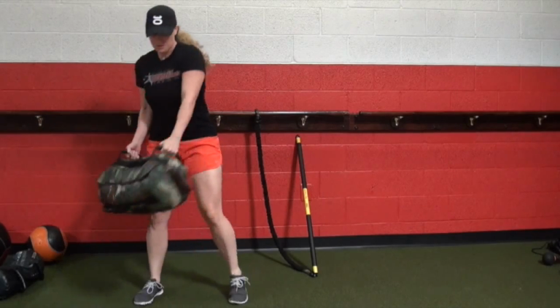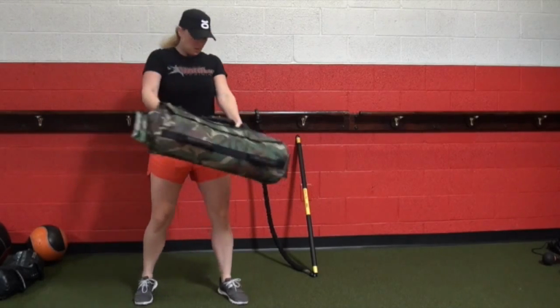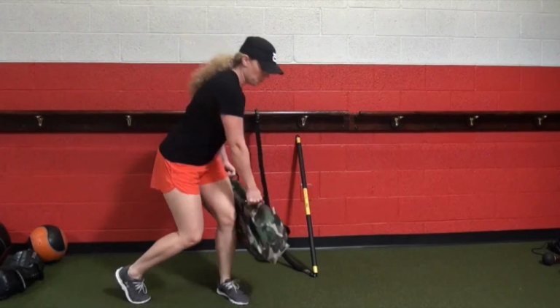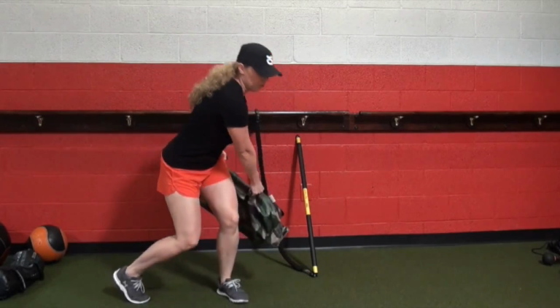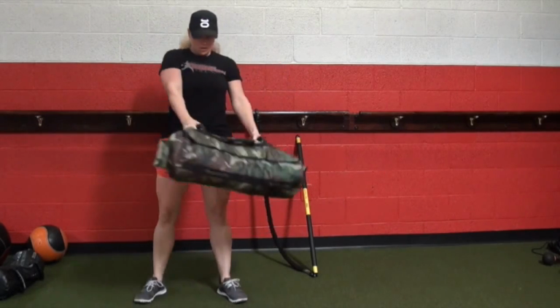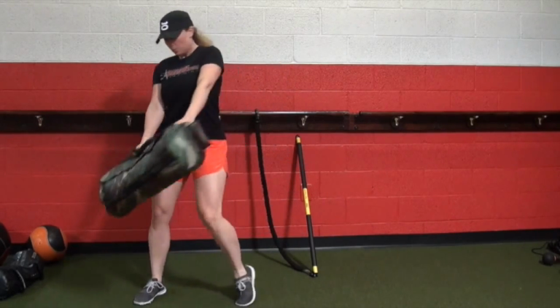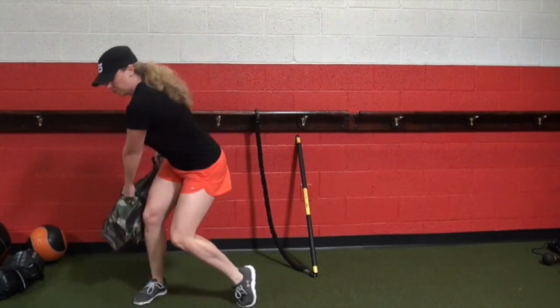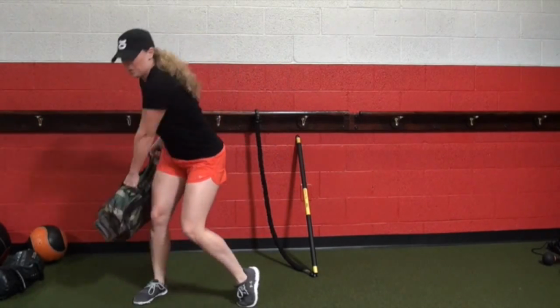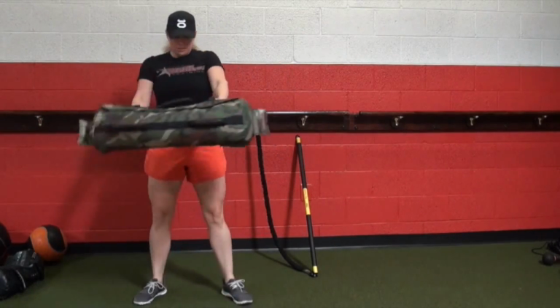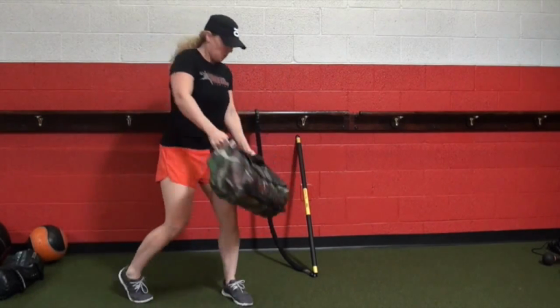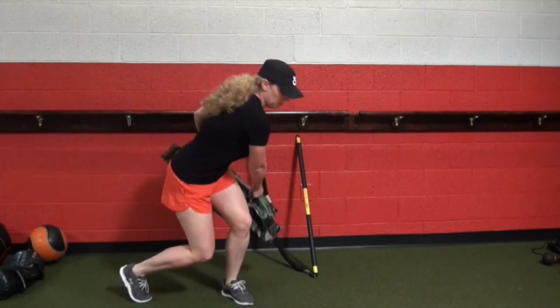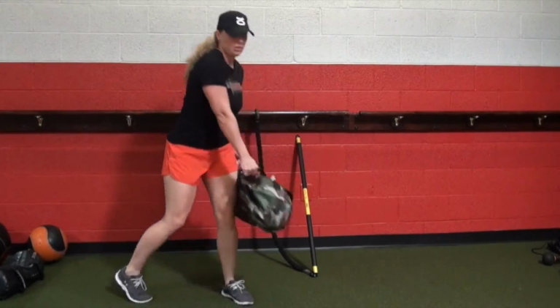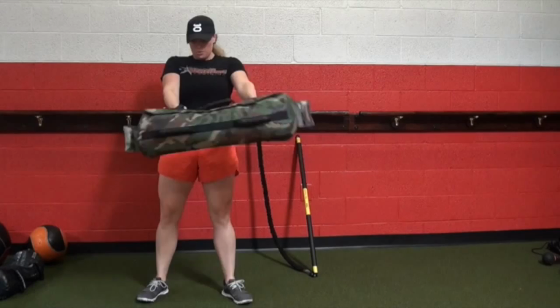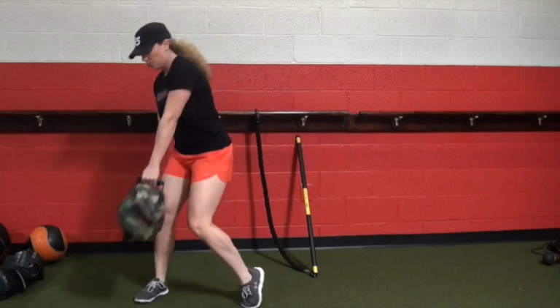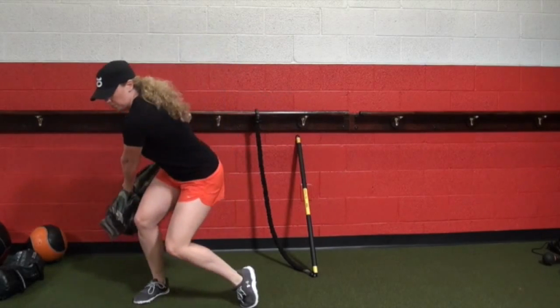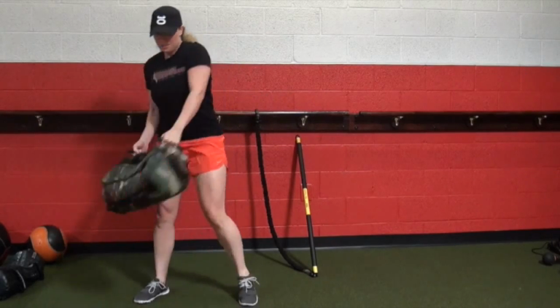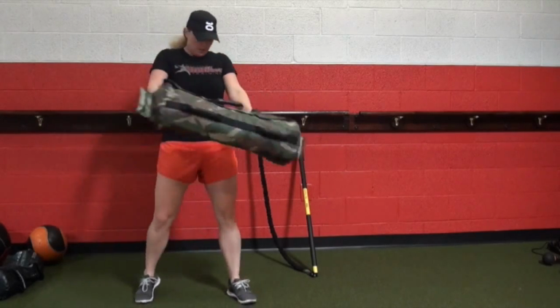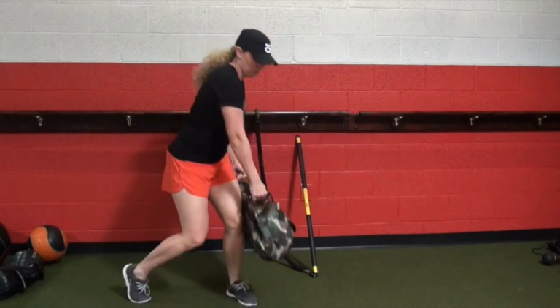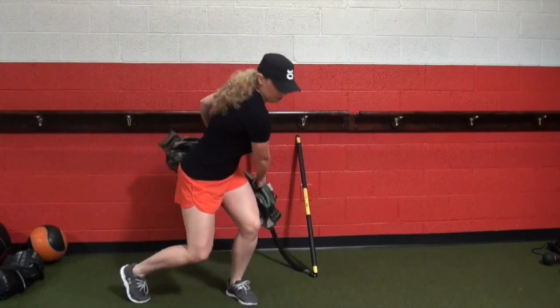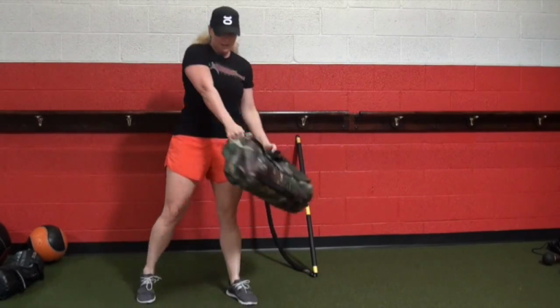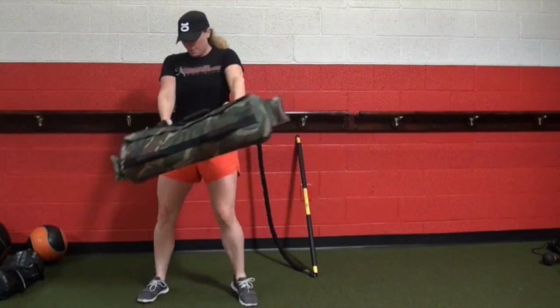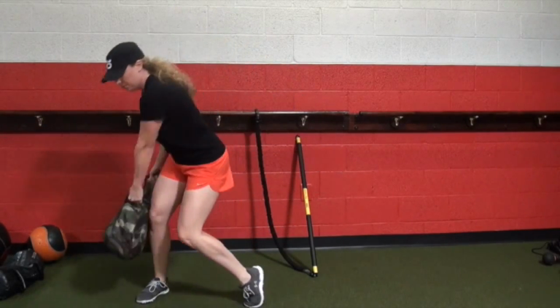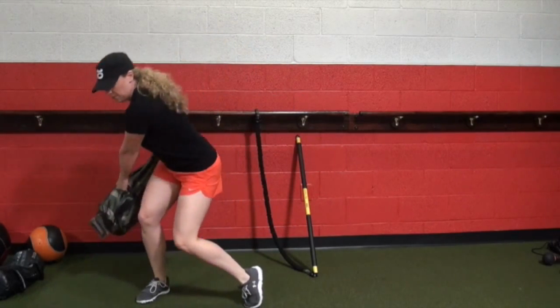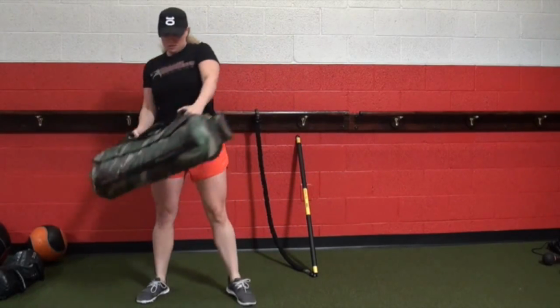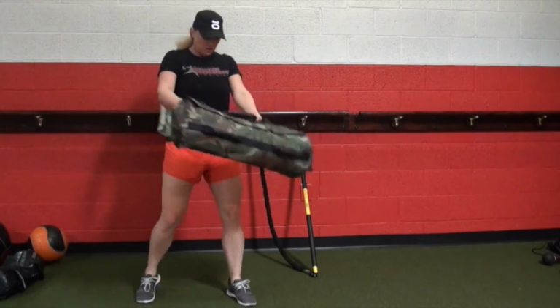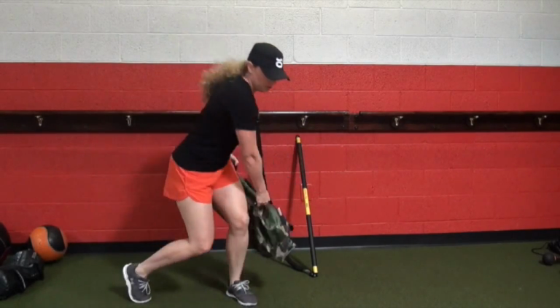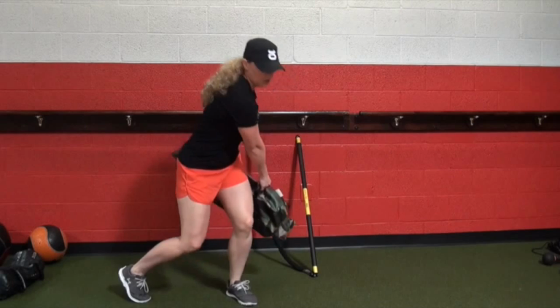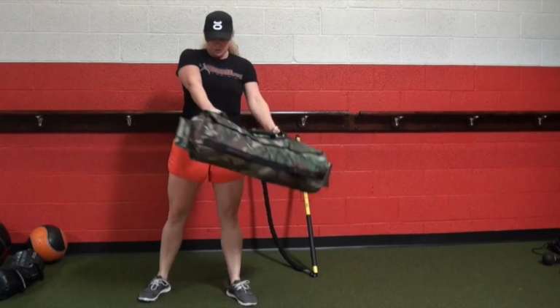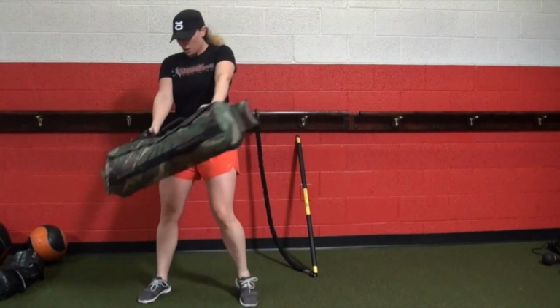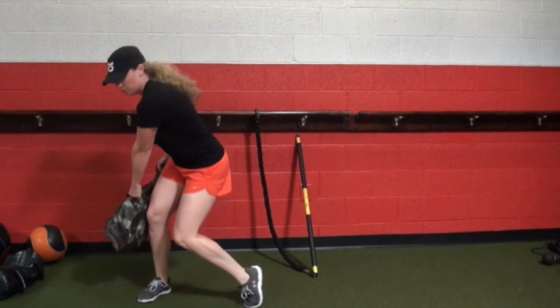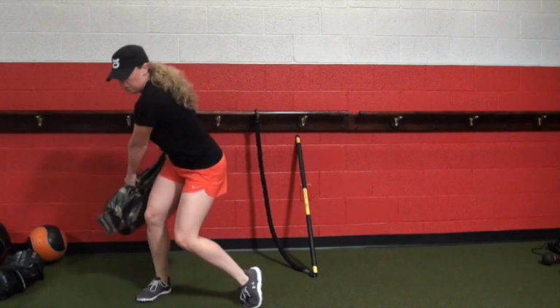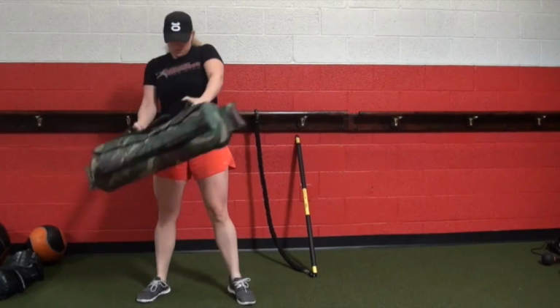Here with sandbag shoveling, similar to a kettlebell swing, we're working with a longer lever arm, which means we're working more on deceleration strength. By having a longer lever arm, you can make it harder without going heavier.